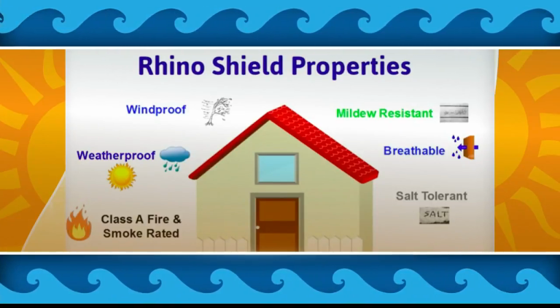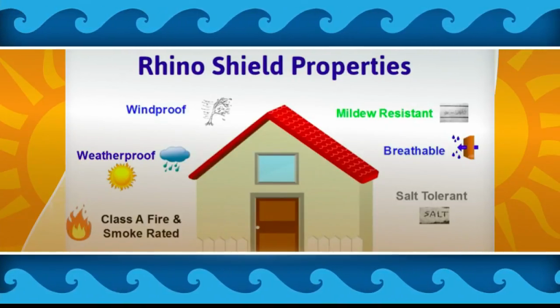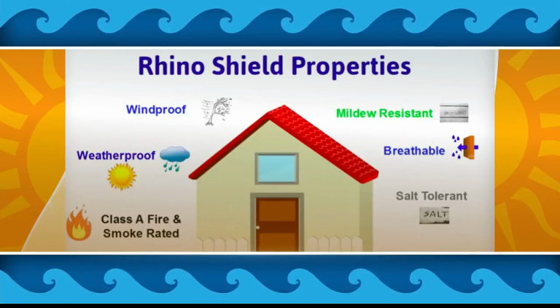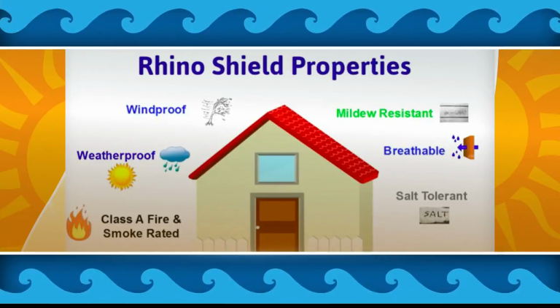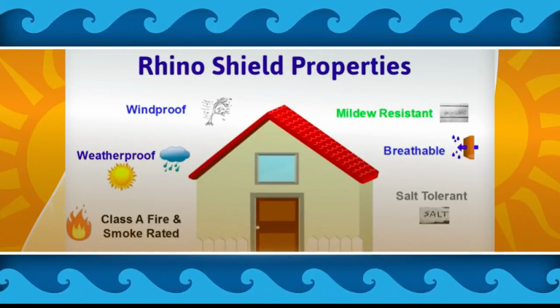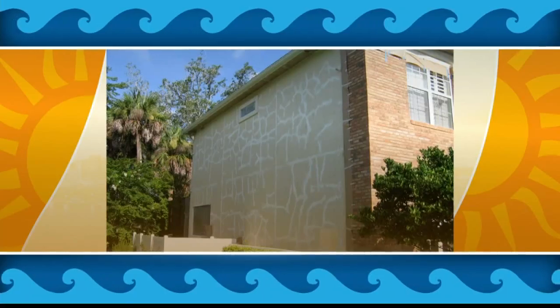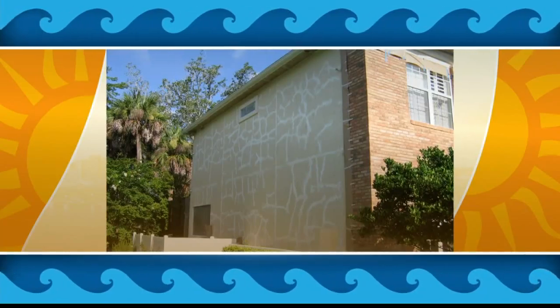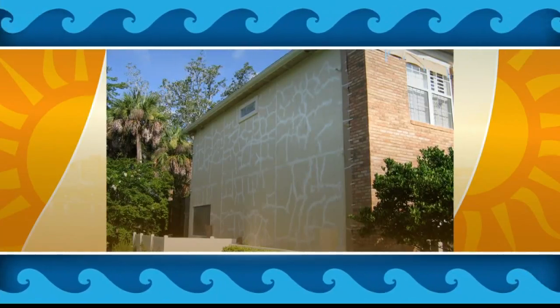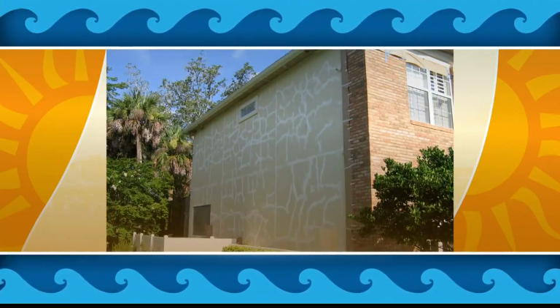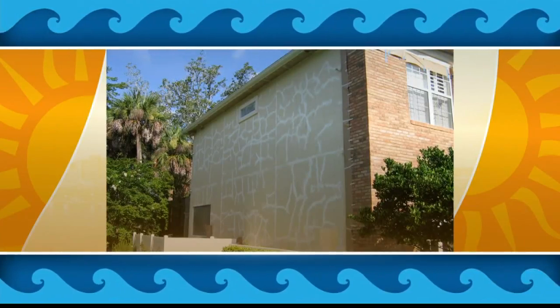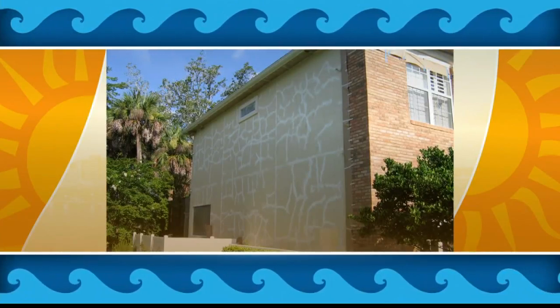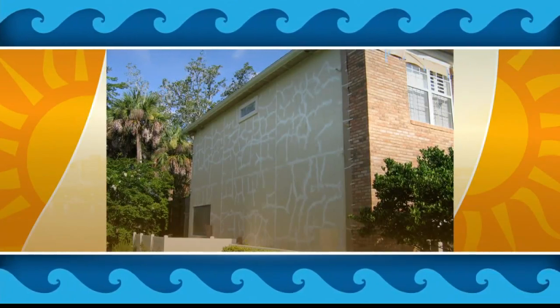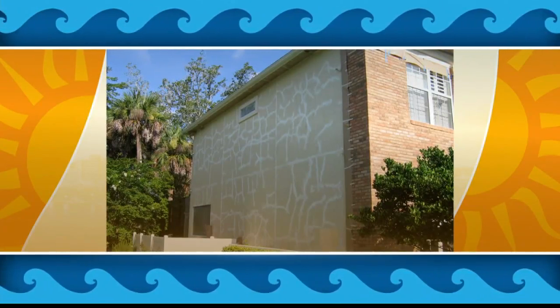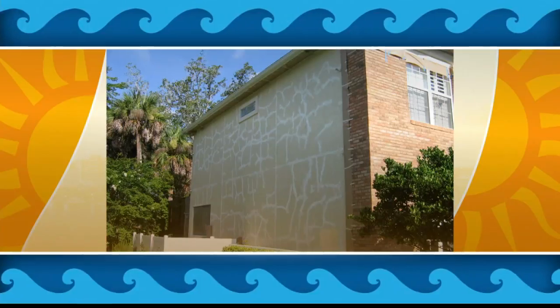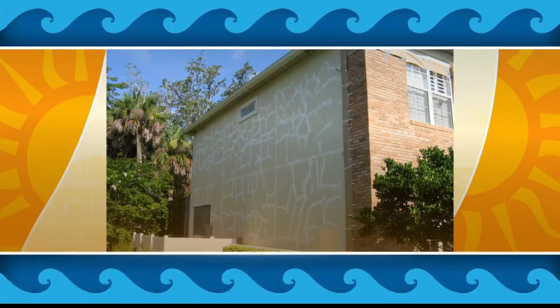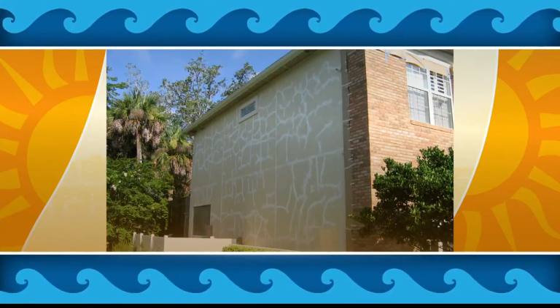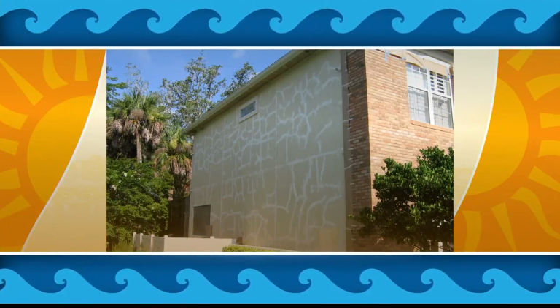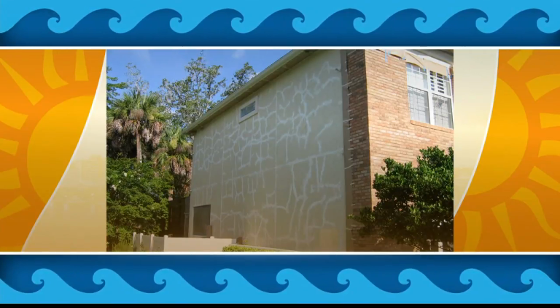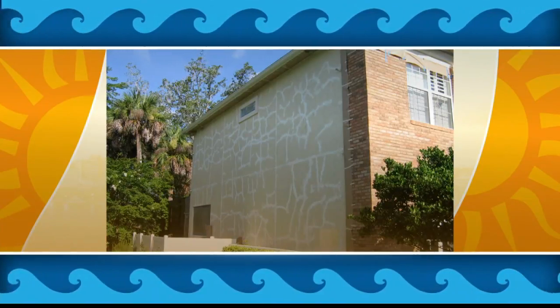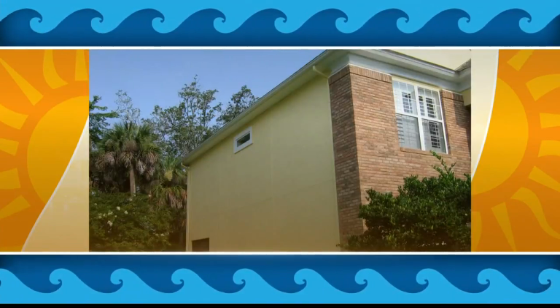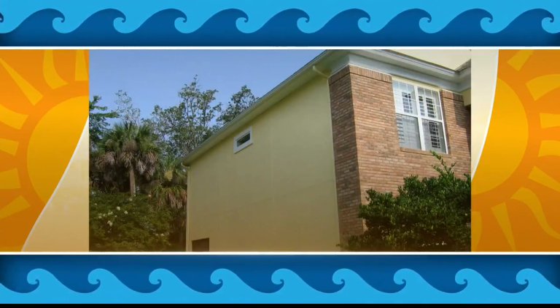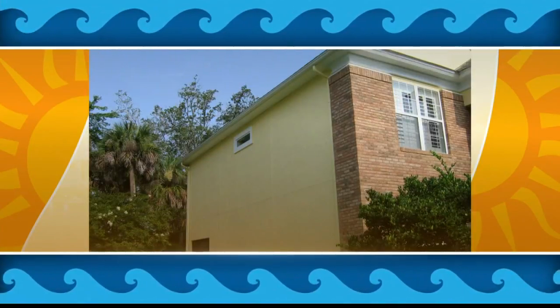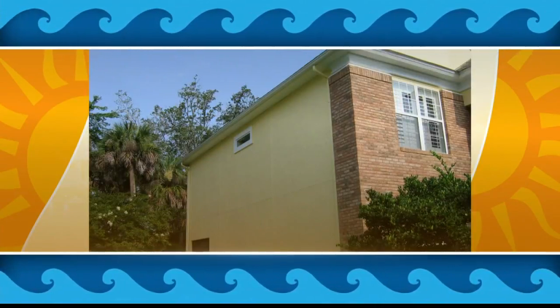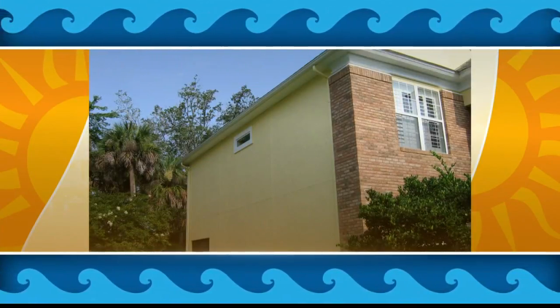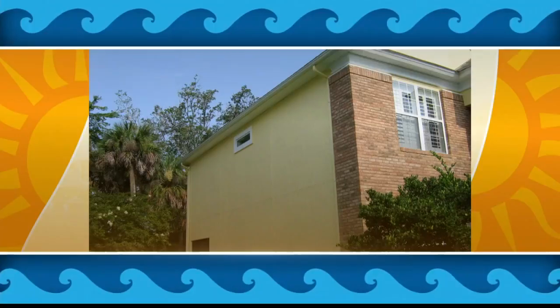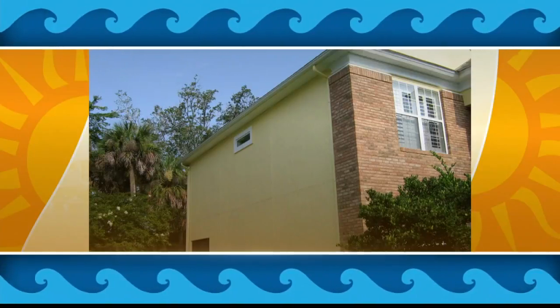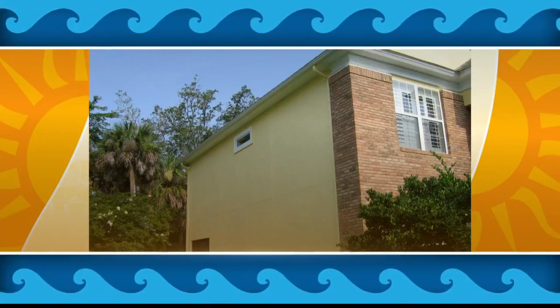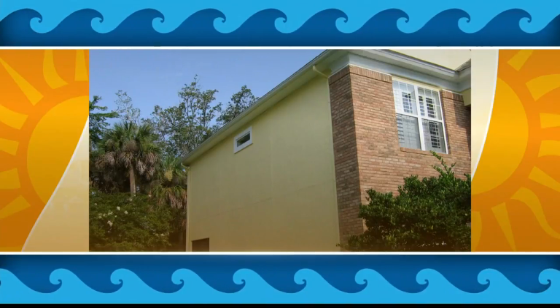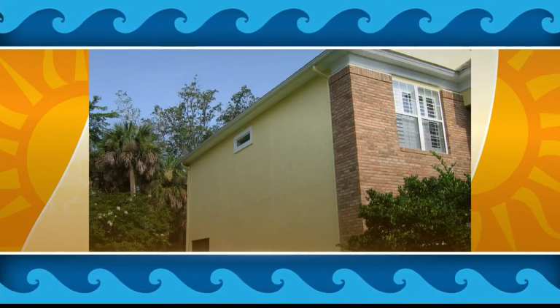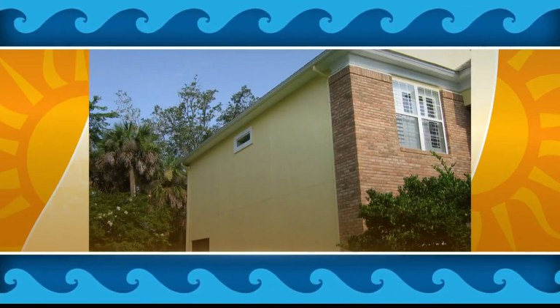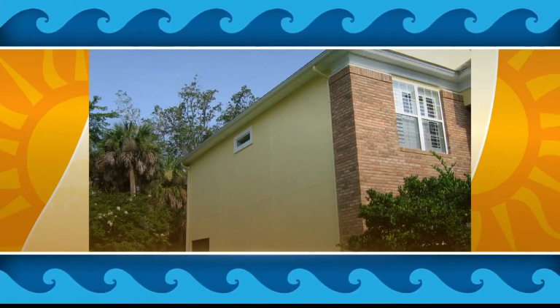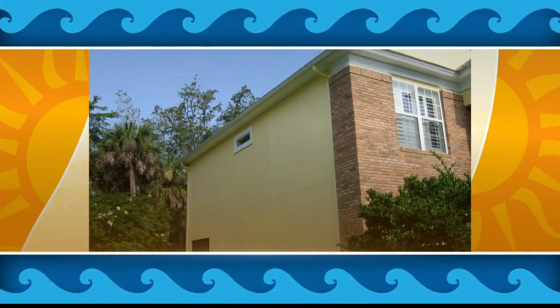If you live by the ocean, we know how damaging that salt air can be. You're seeing here the stucco cracks — those white lines are all patches for stucco cracks. If you have cracks in your house, that's just water getting into your walls, and you can see we take care of all that.